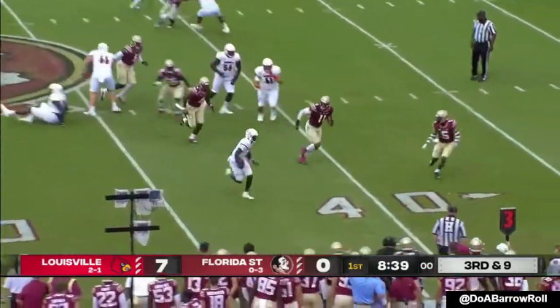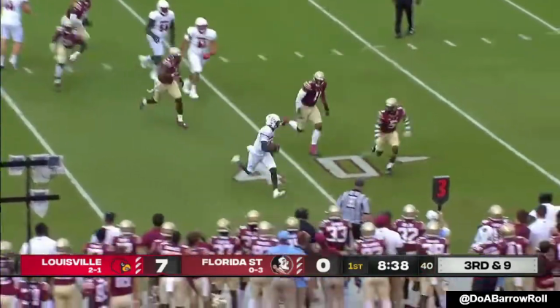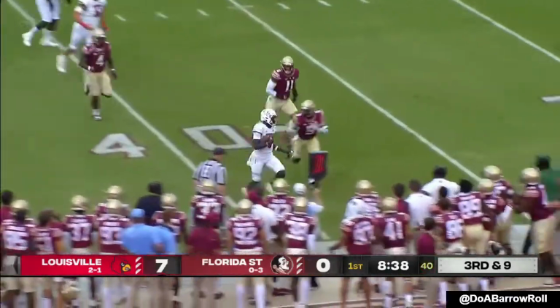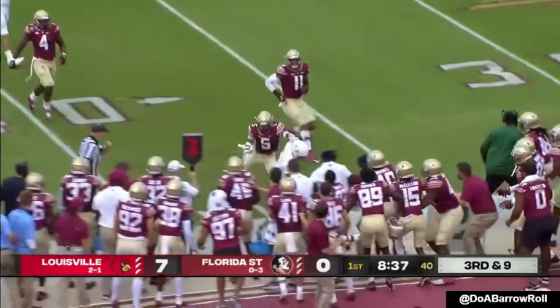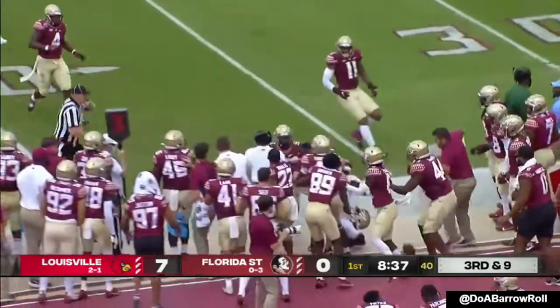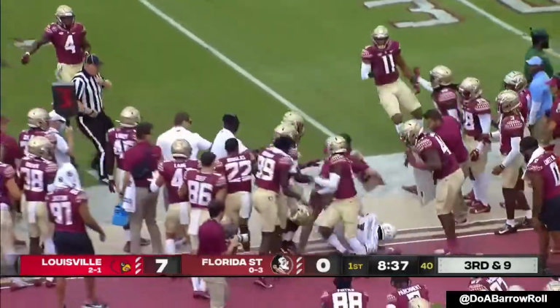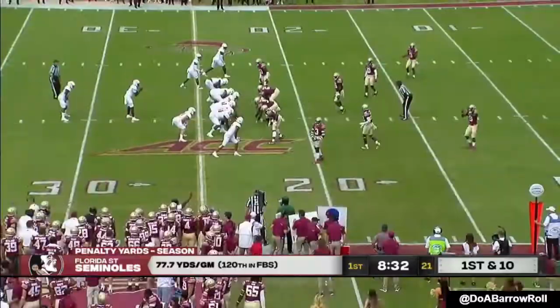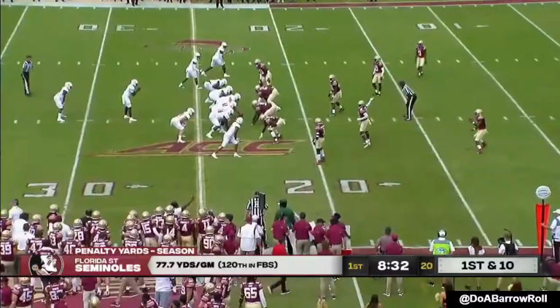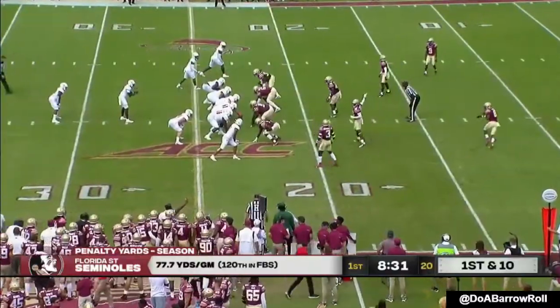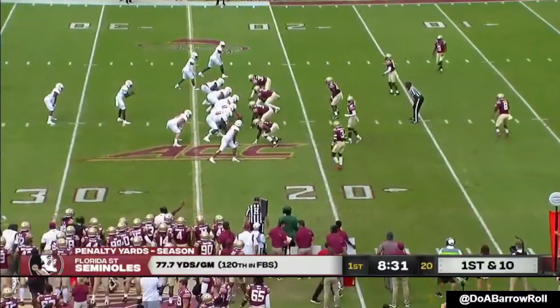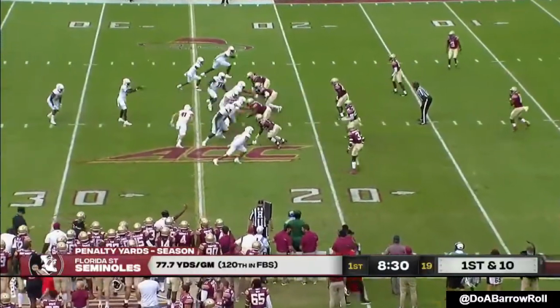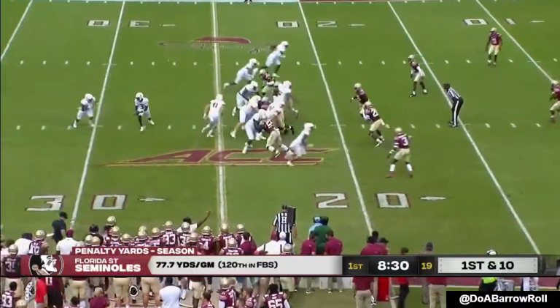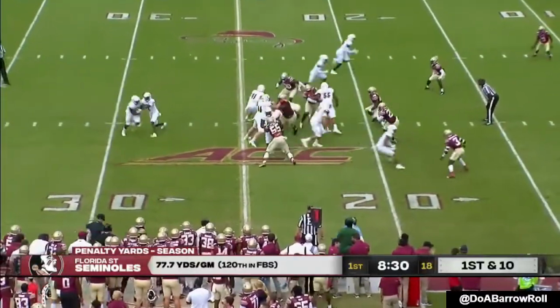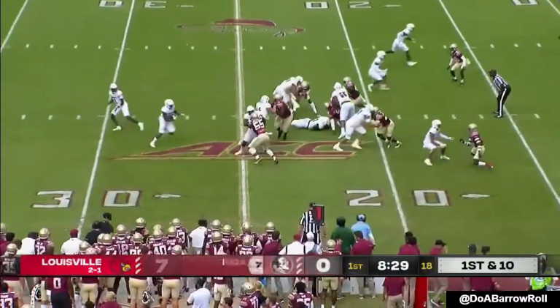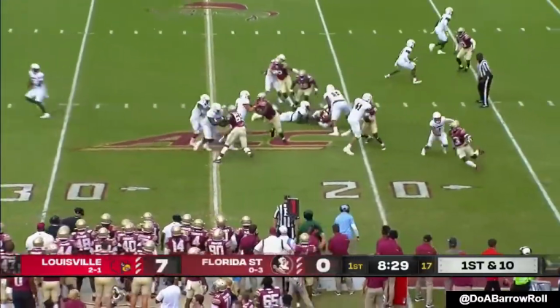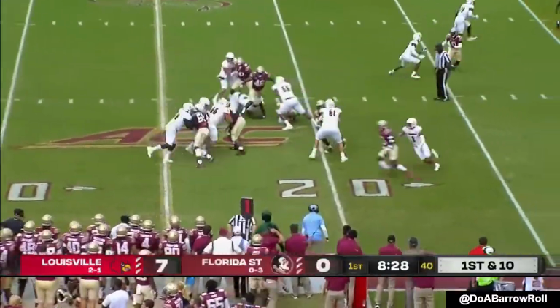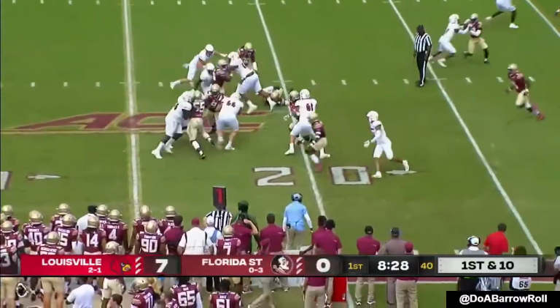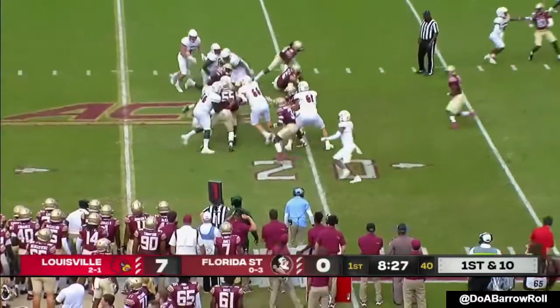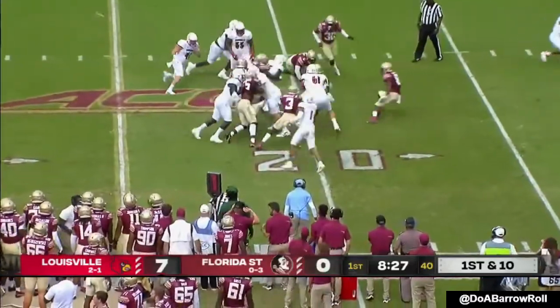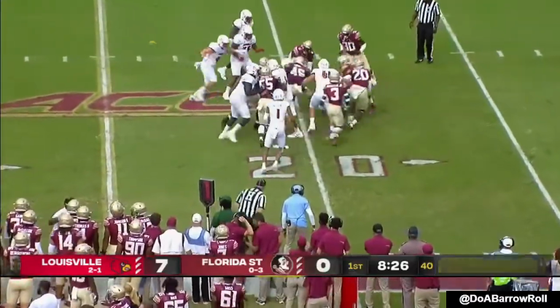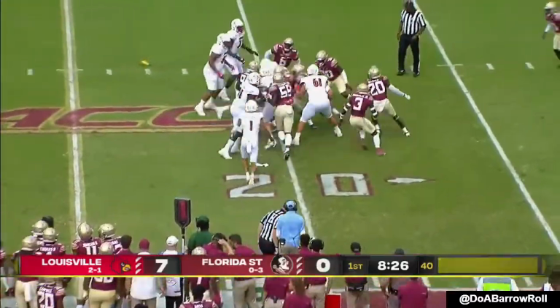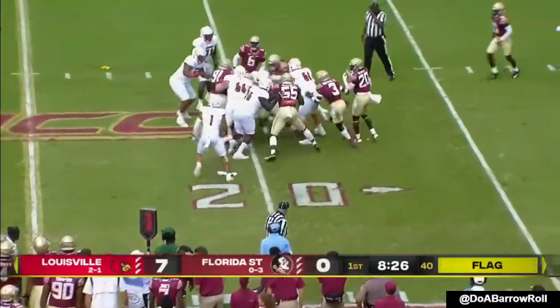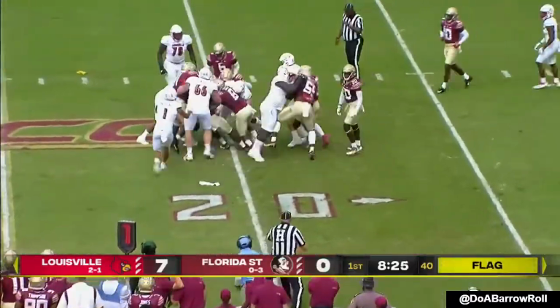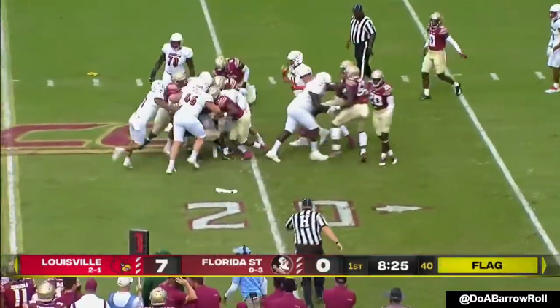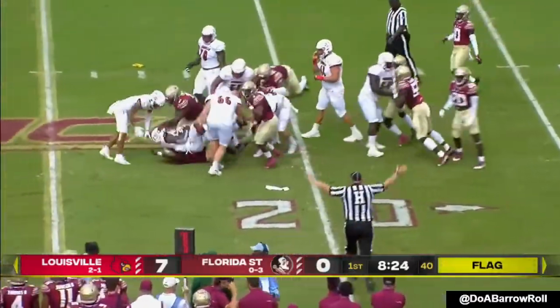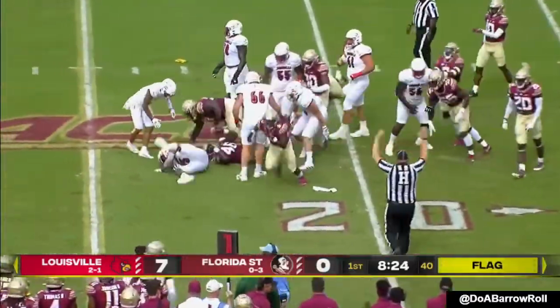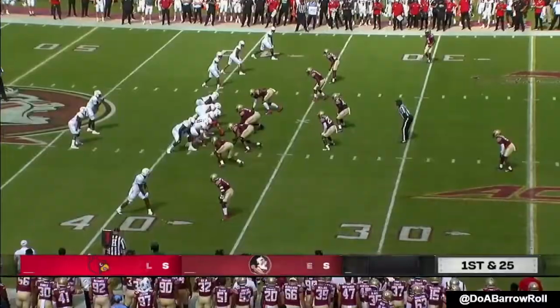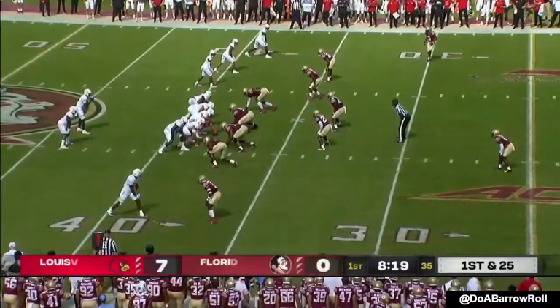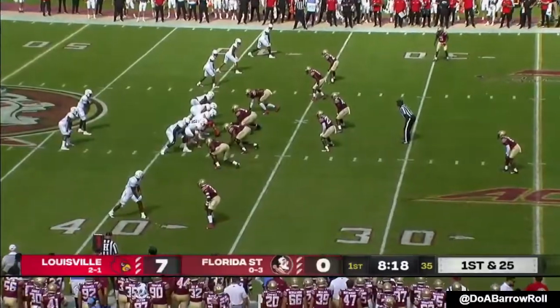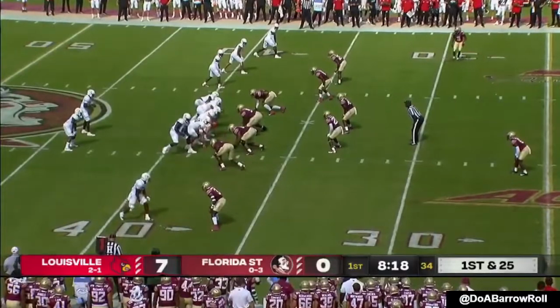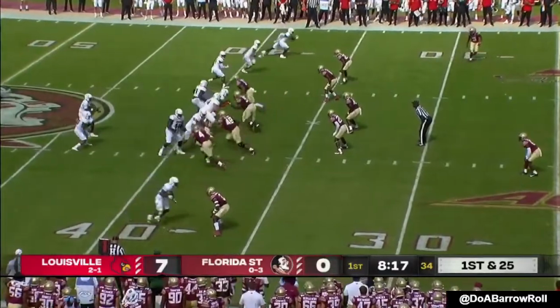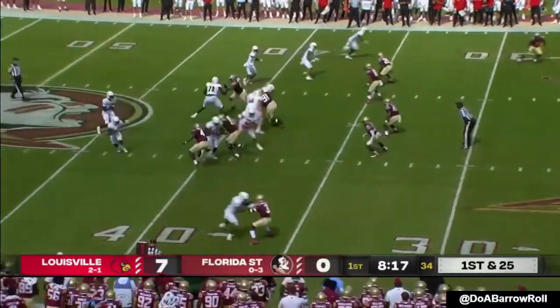Cunningham tucks and runs. A penalty flag down. Louisville gets a fresh set of downs. Another flag down coming behind the play as Jalen Mitchell — backed up to the 38, first and 25.